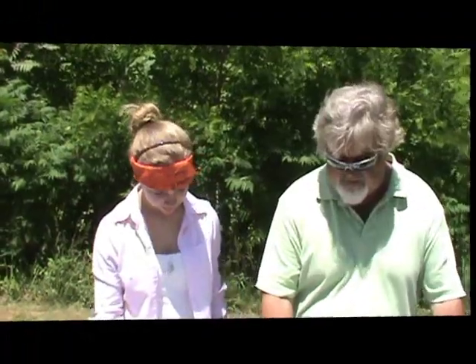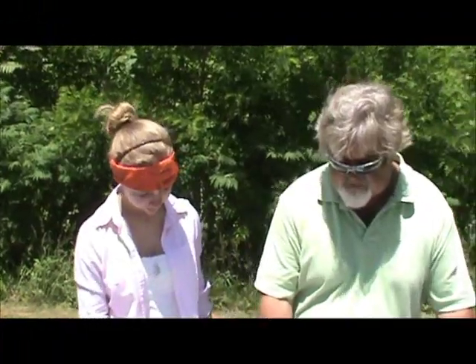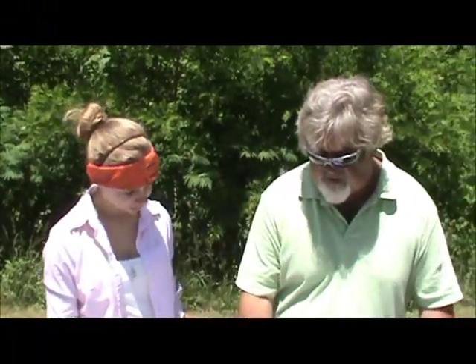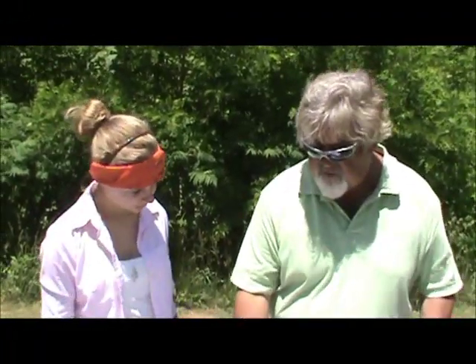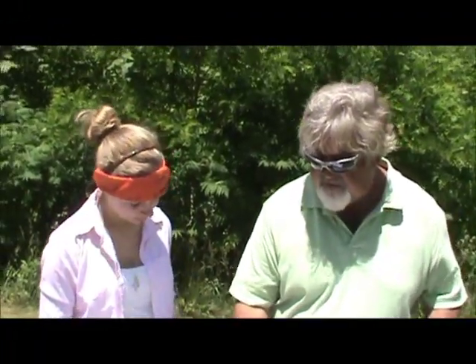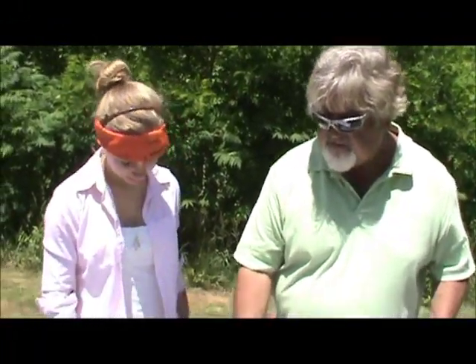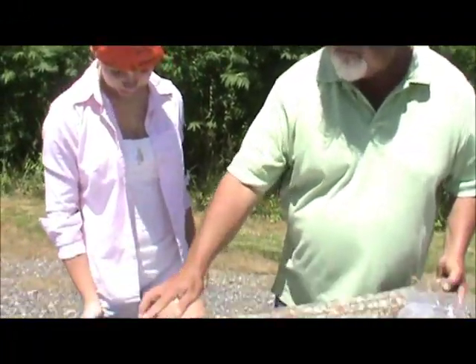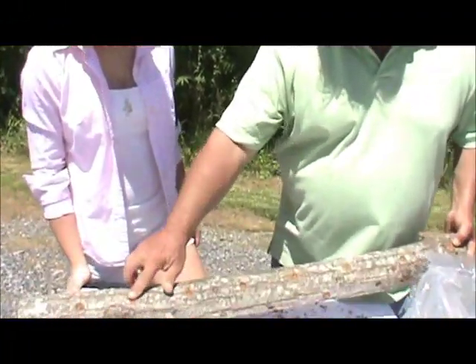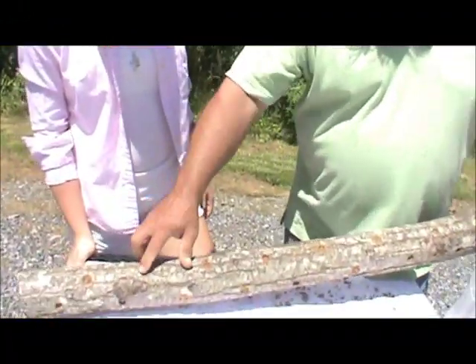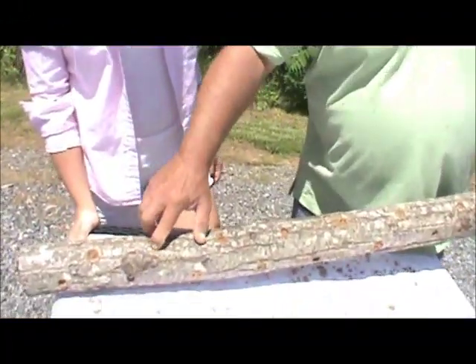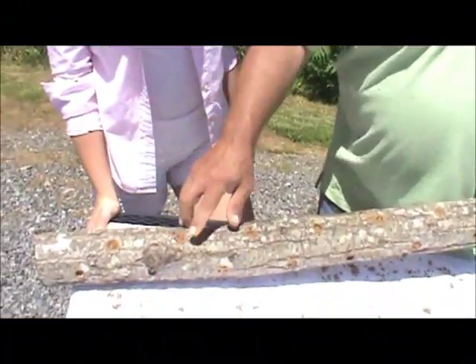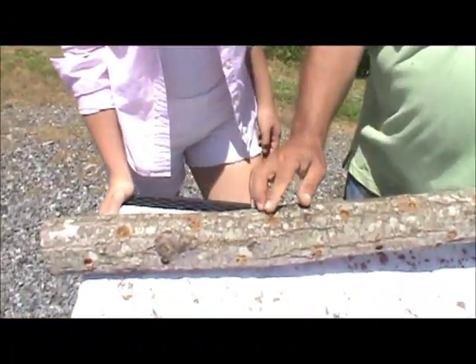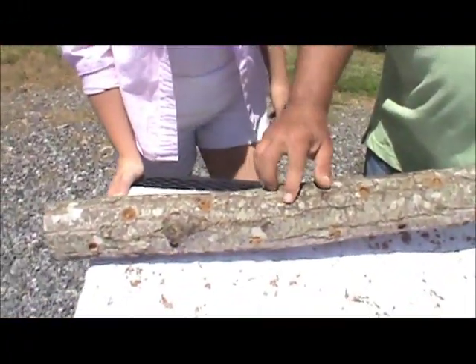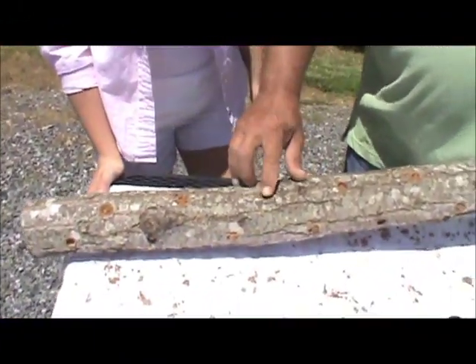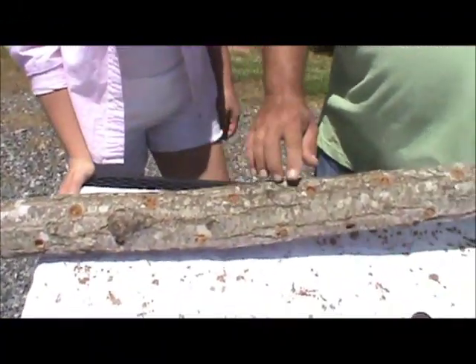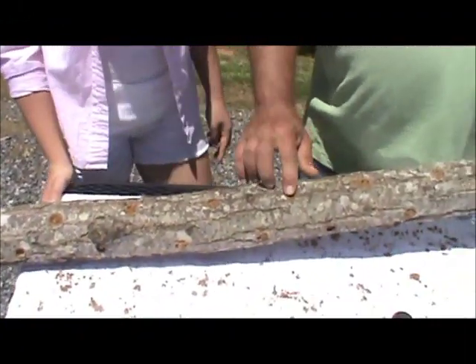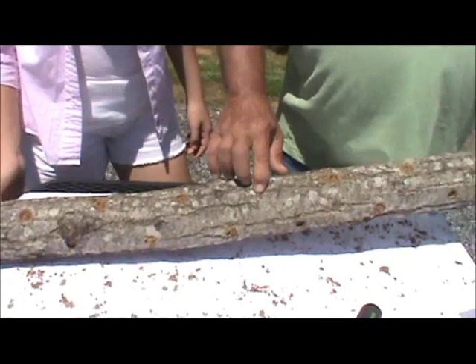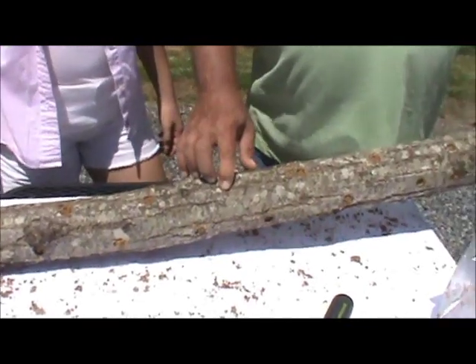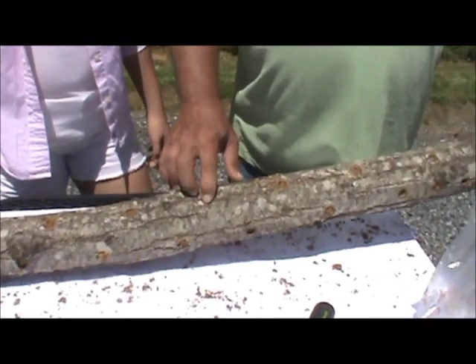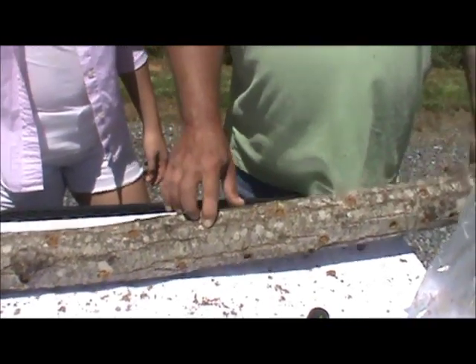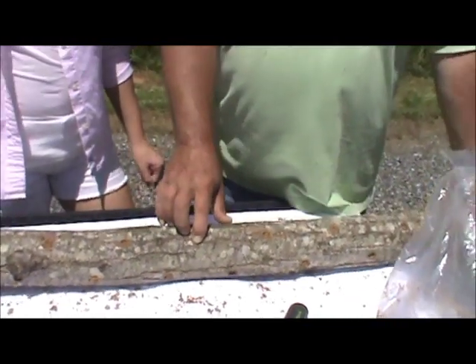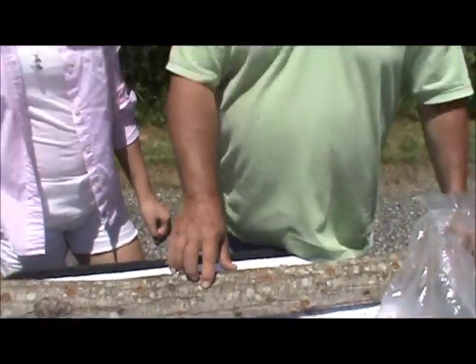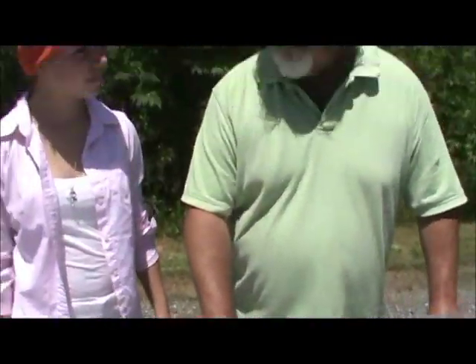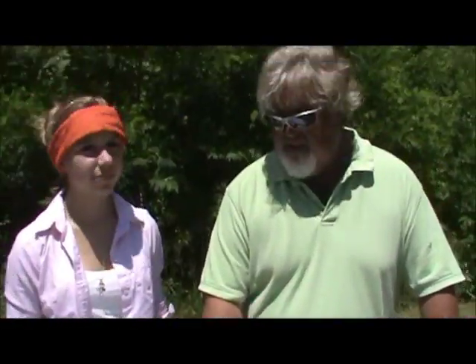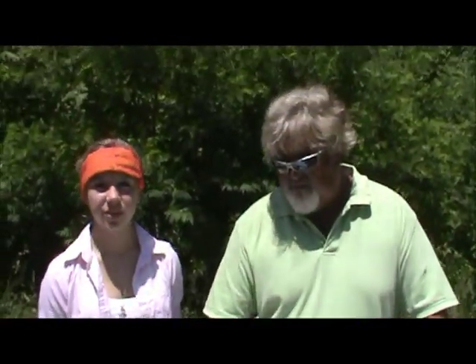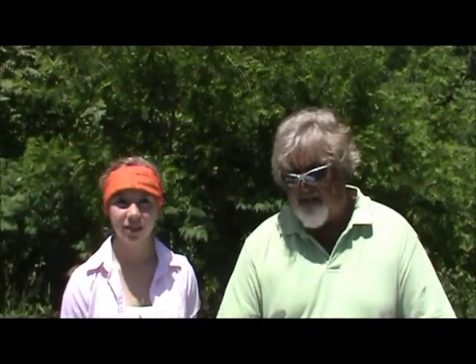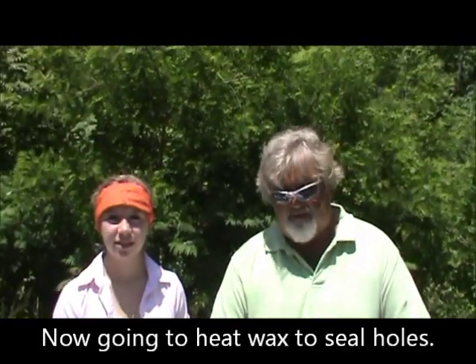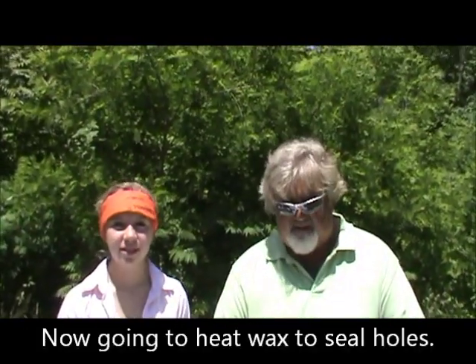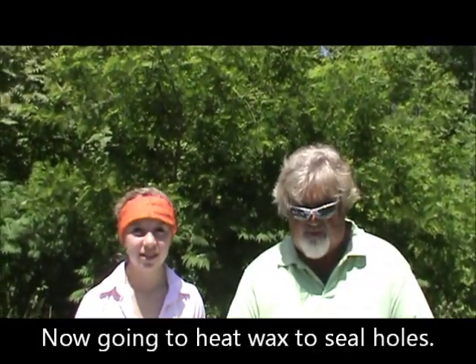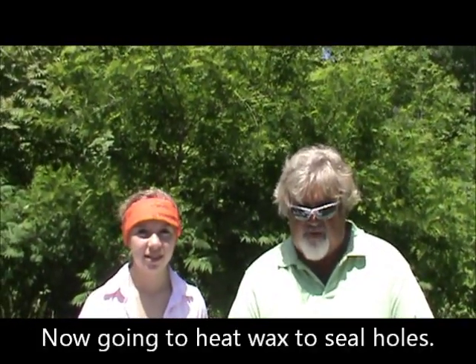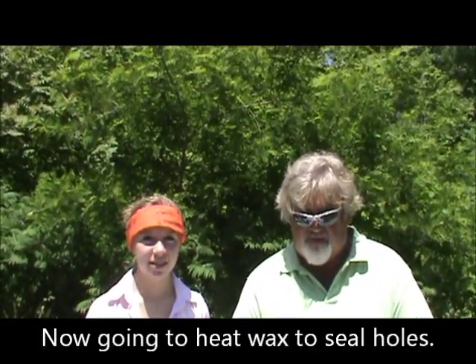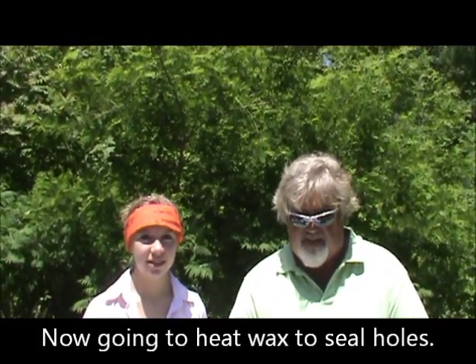Now we've got all the holes packed full of spore — spawn, whatever you want to call it. Now we're going to go get our wax and we're going to wax everything up so the spawn doesn't come out.